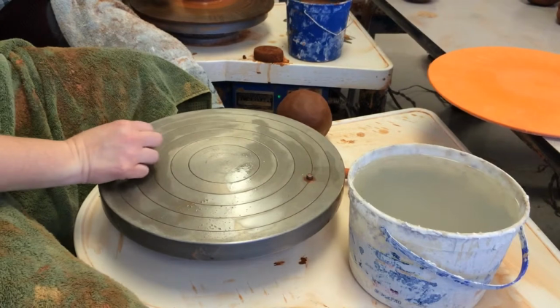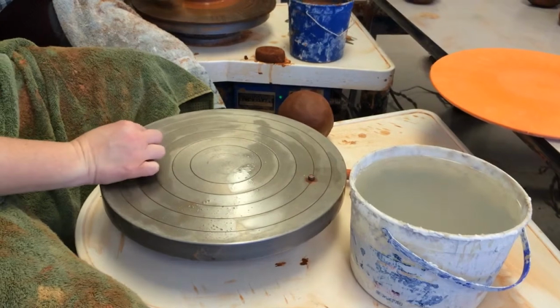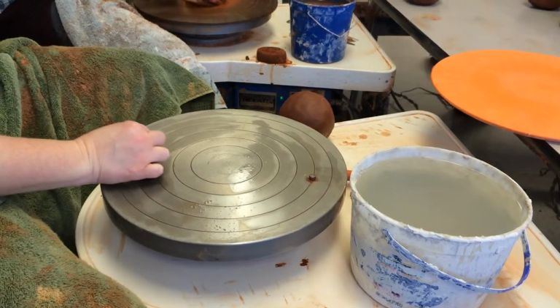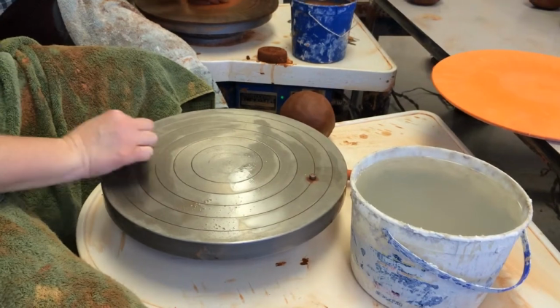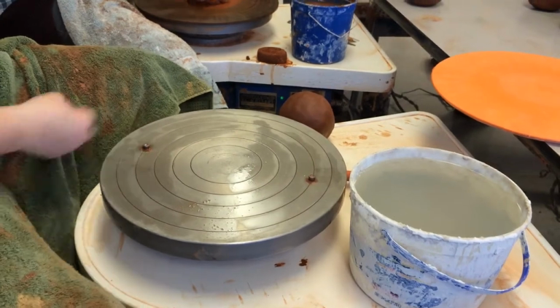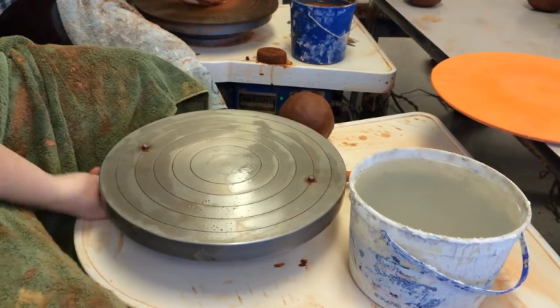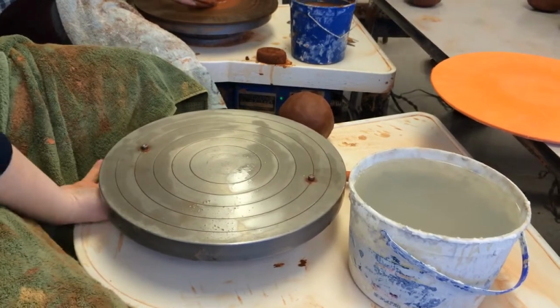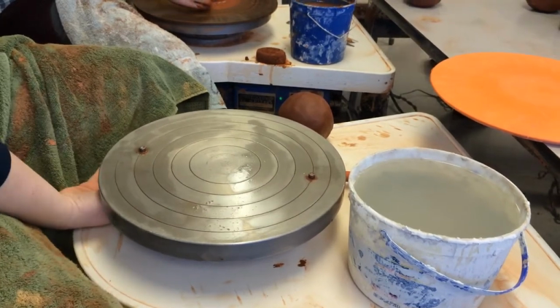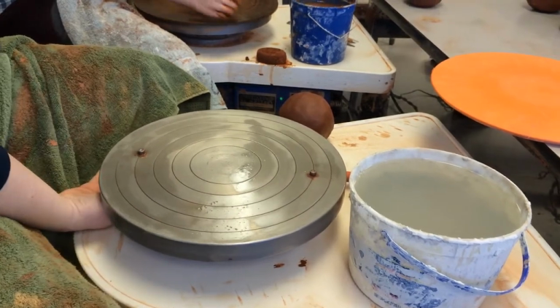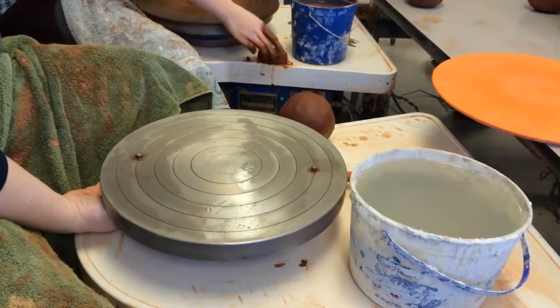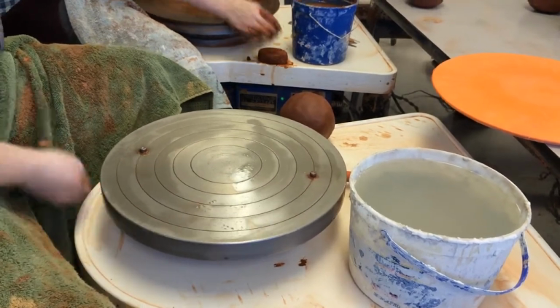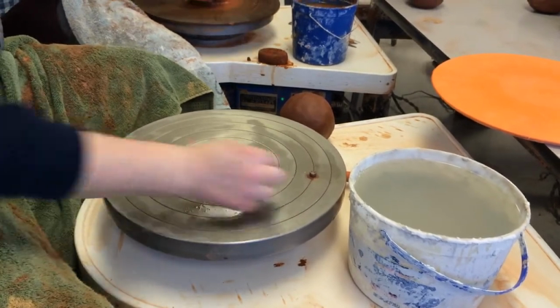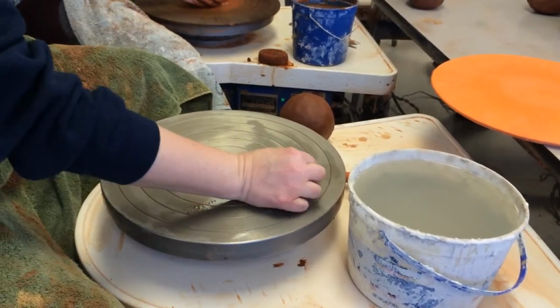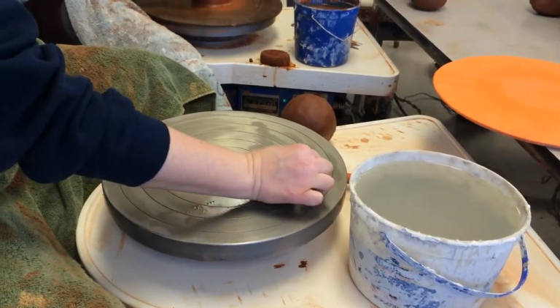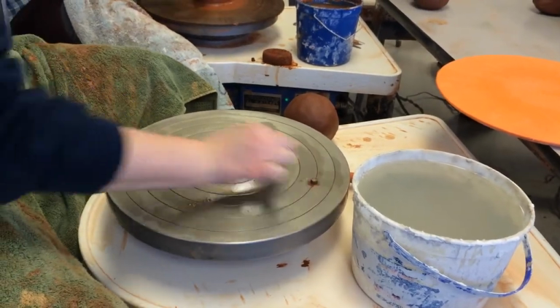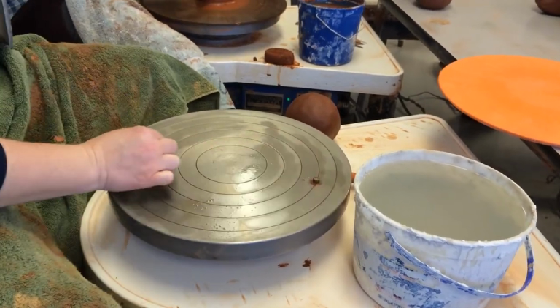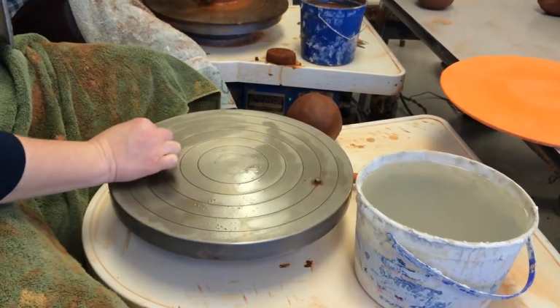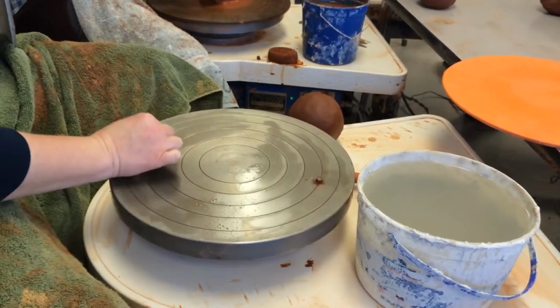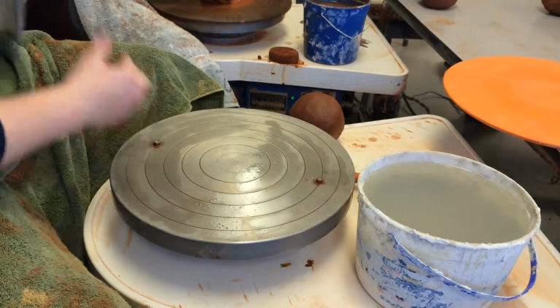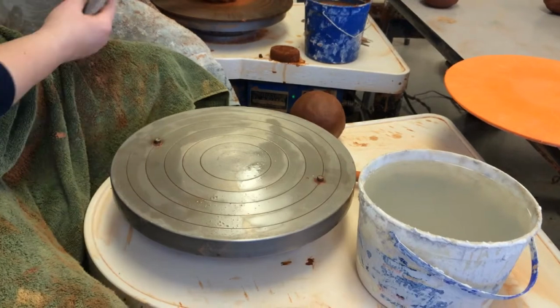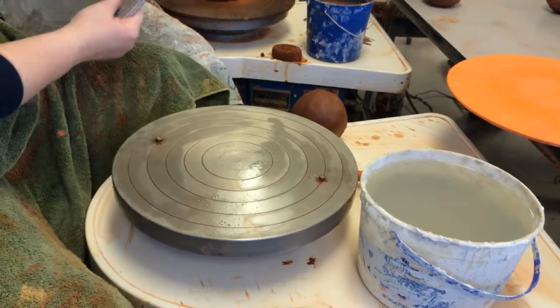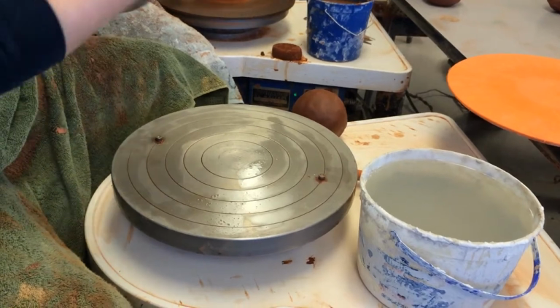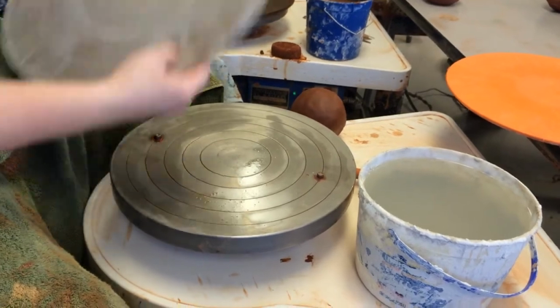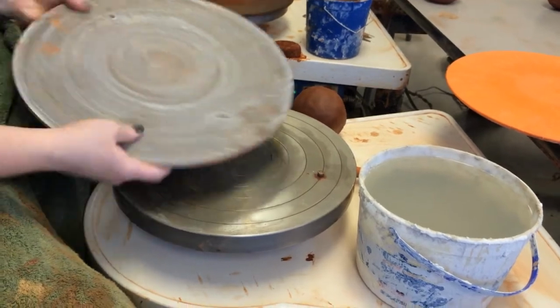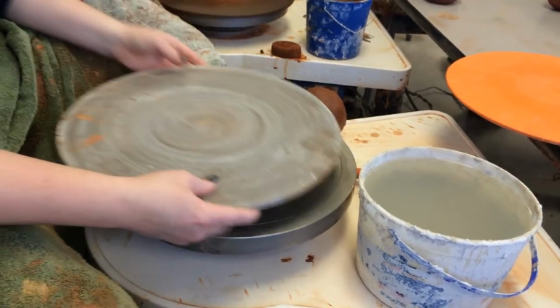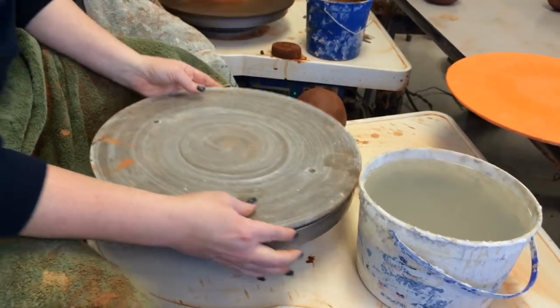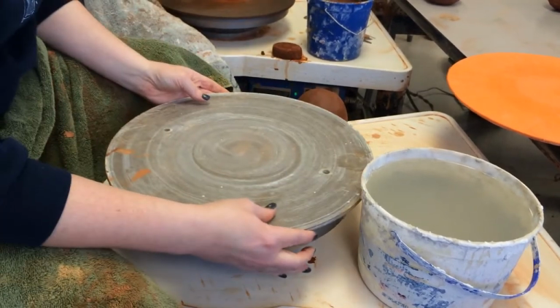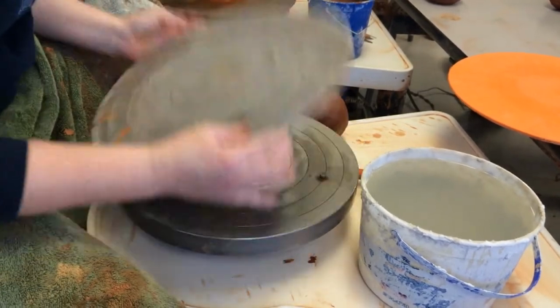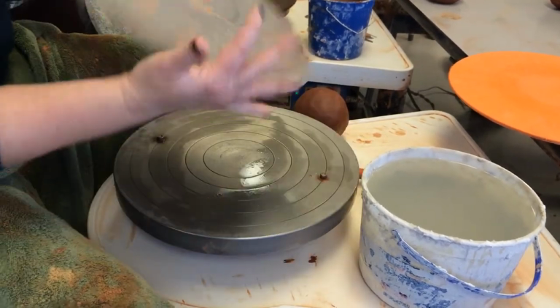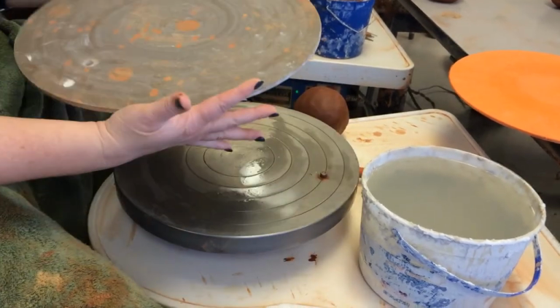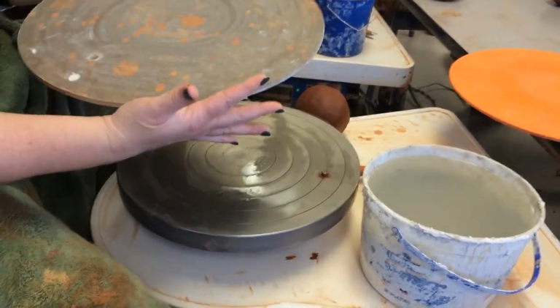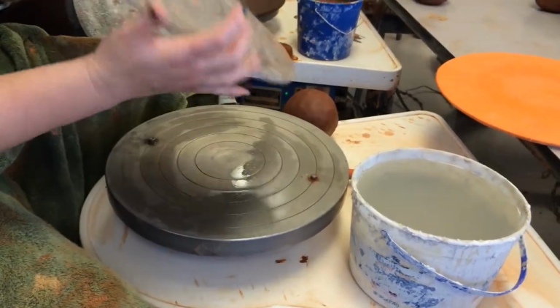These are the bat pins. It's a pin with a wing nut on the bottom. You need to make sure that those are tight, that they're not wiggling. And then when you put your bat on, you need to make sure your bat's clean.